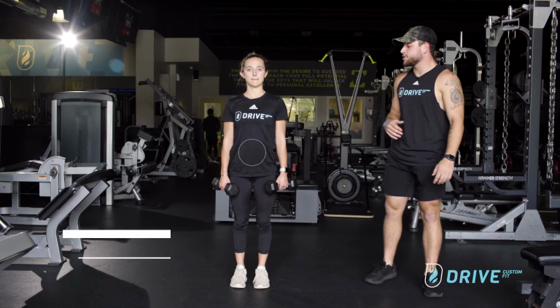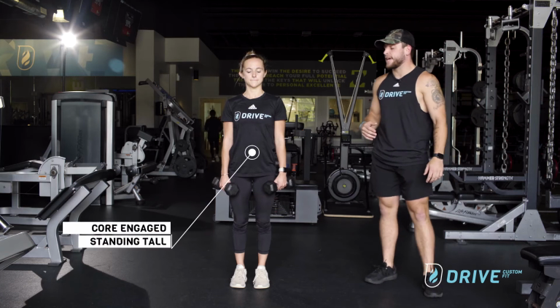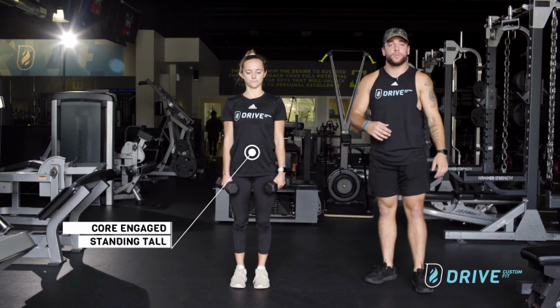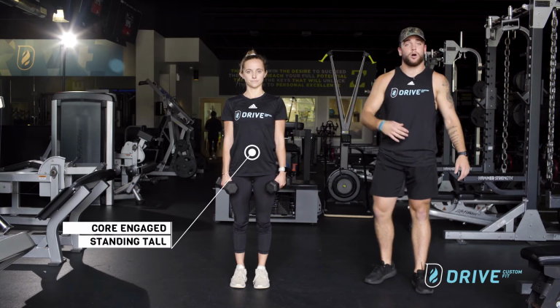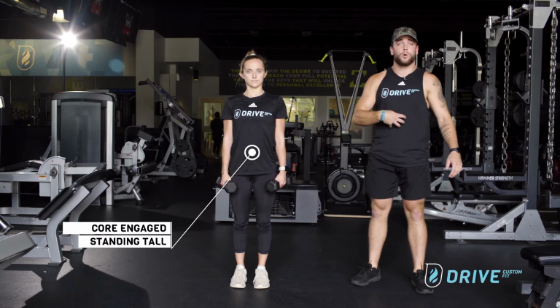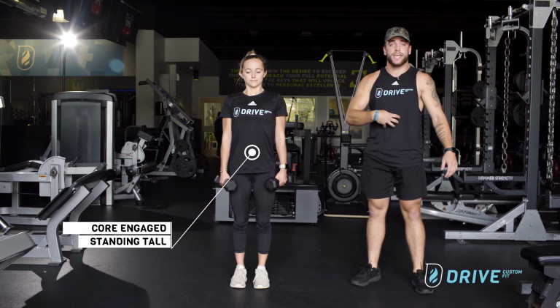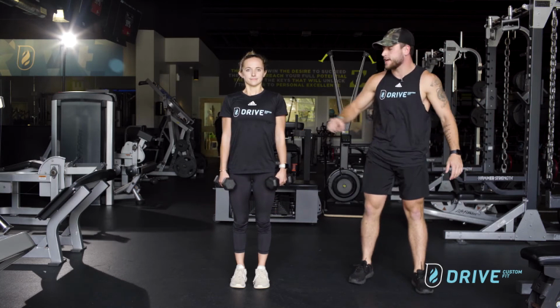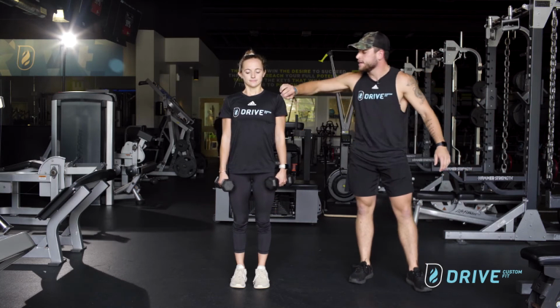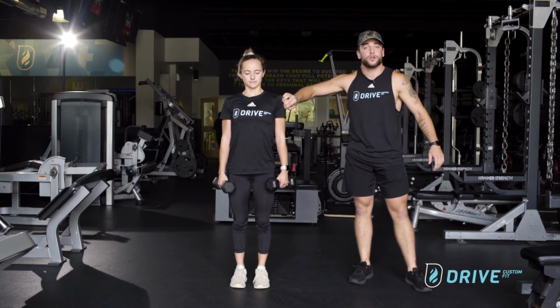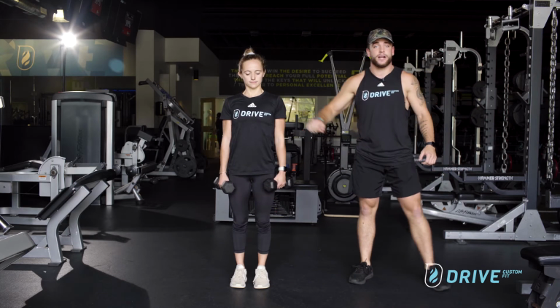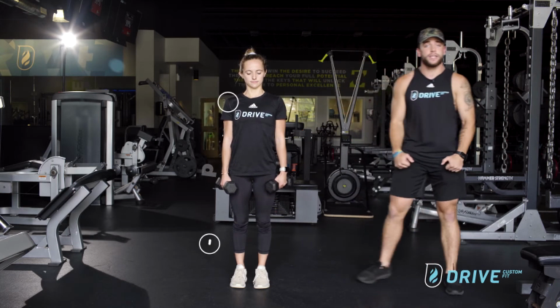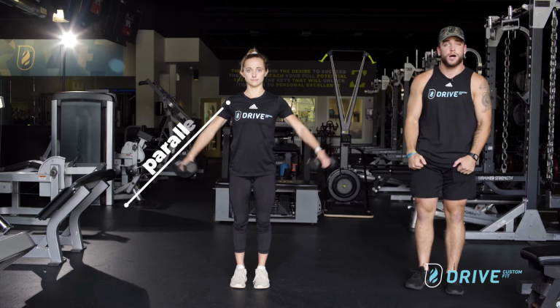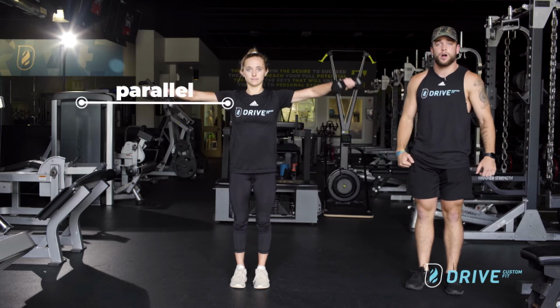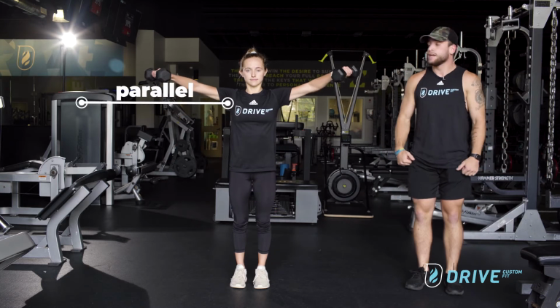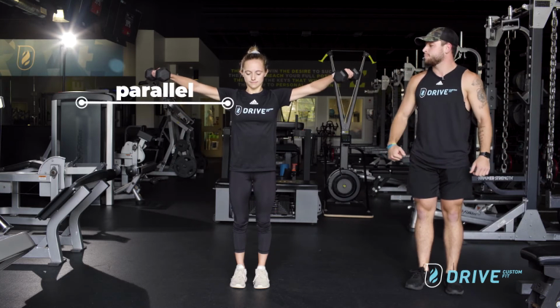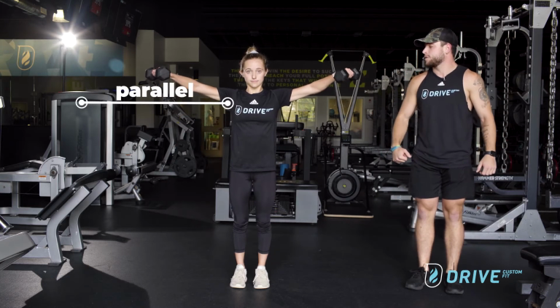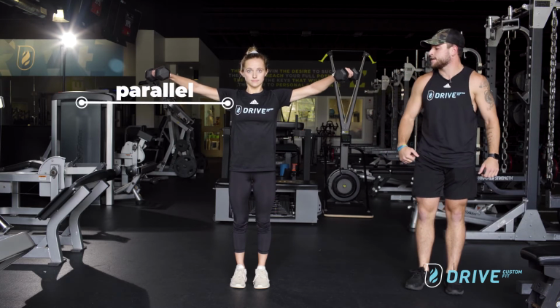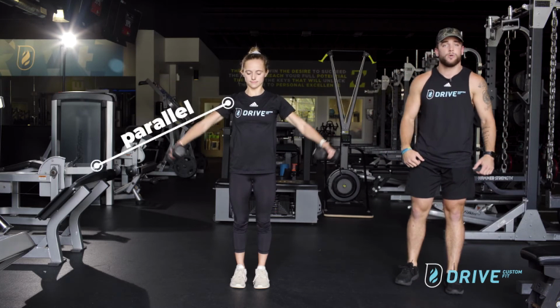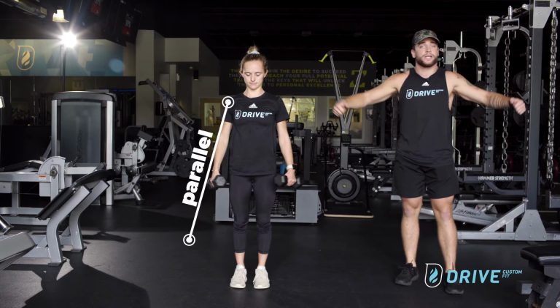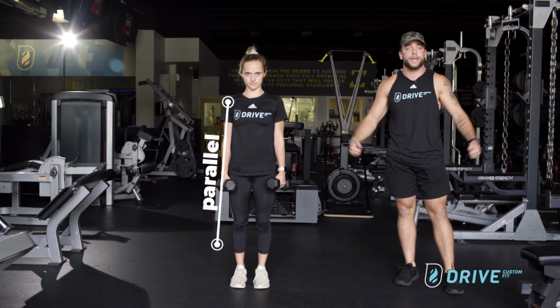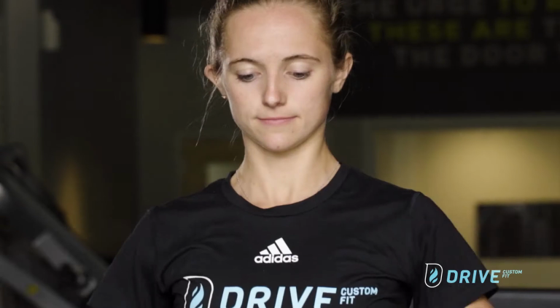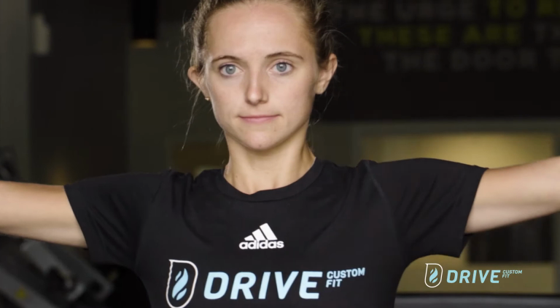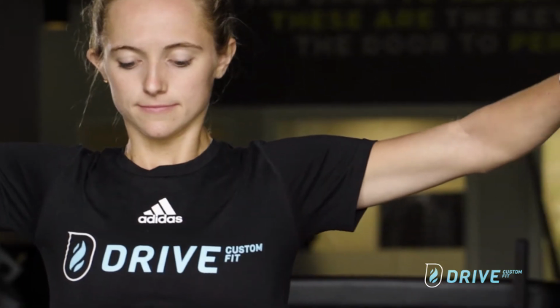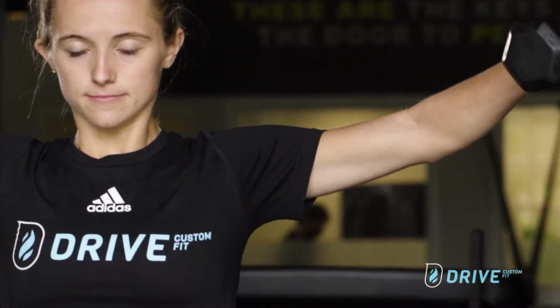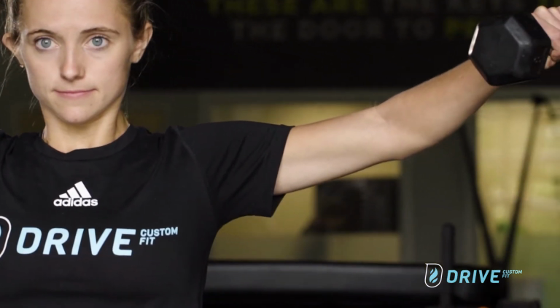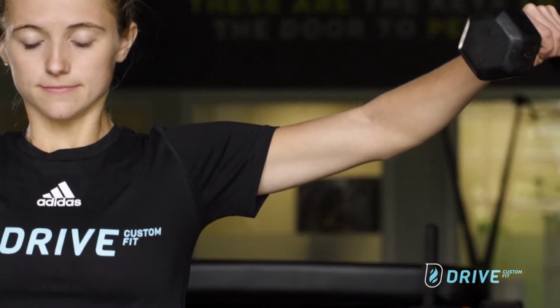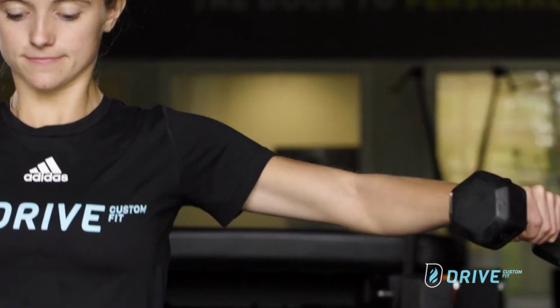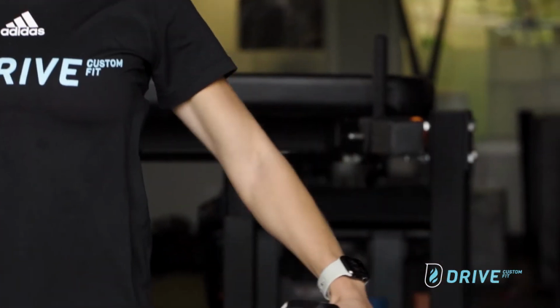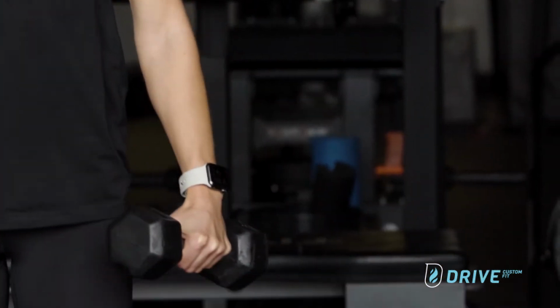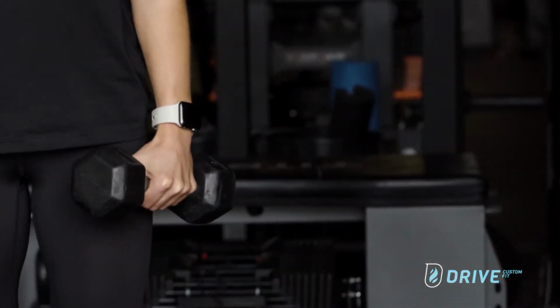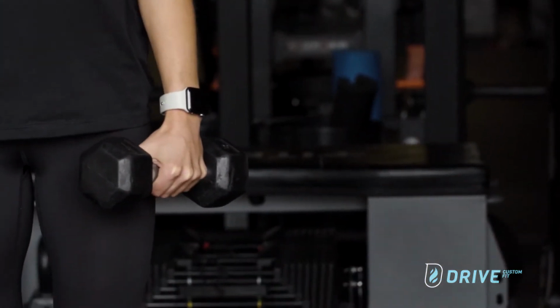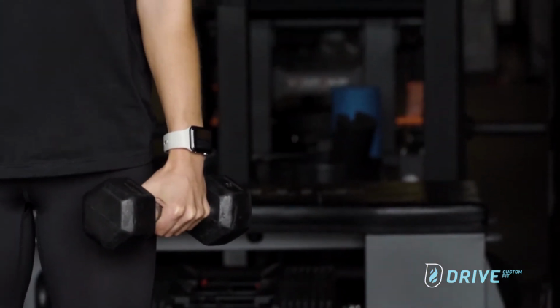As you can see, Kaylee is firmly up tall, her core is engaged. We're trying to hit the middle of her shoulder right here, so when Kaylee comes up with her arms nice and parallel with a very slight elbow bend coming down by her hips. We want to make sure that she's staying up tall the whole way. We're just trying to hit the middle of that shoulder.